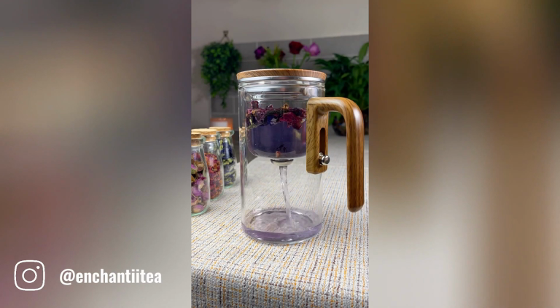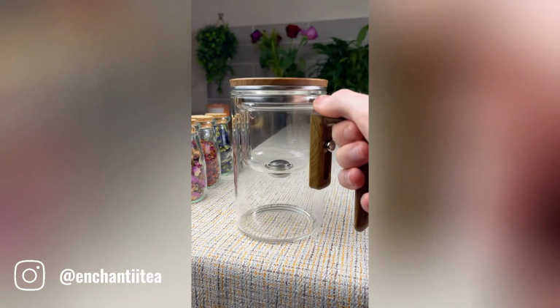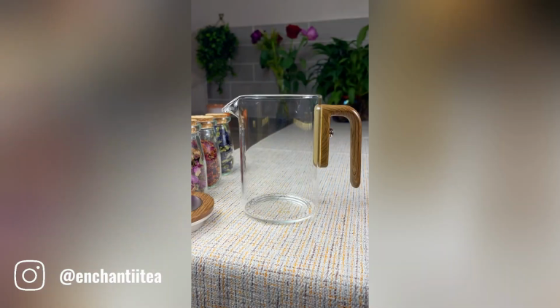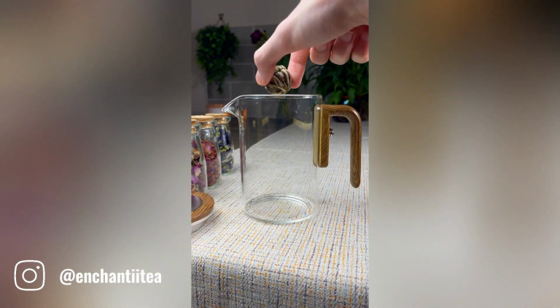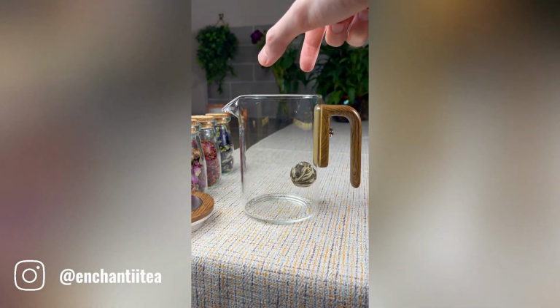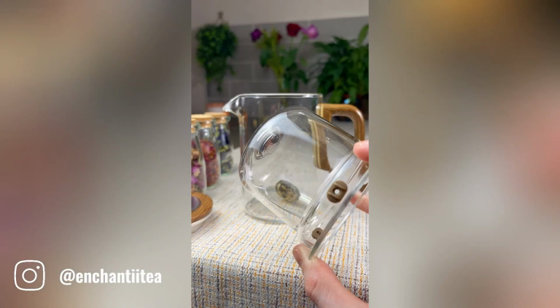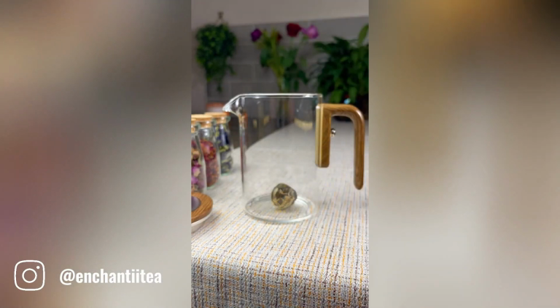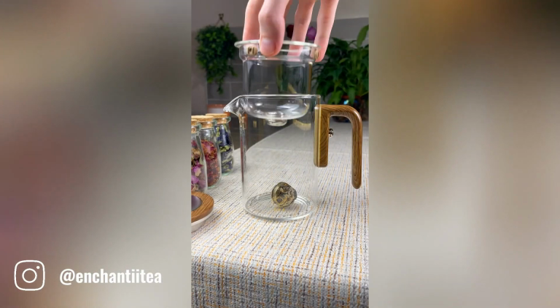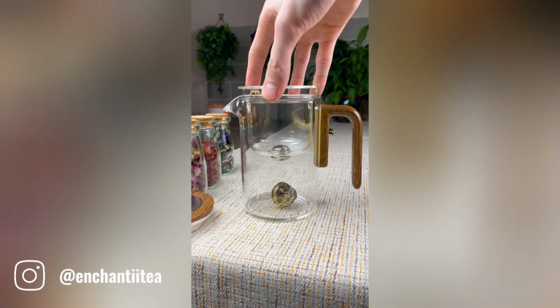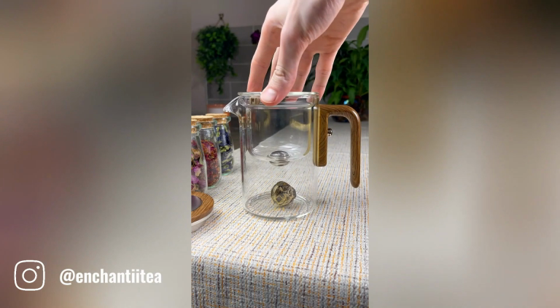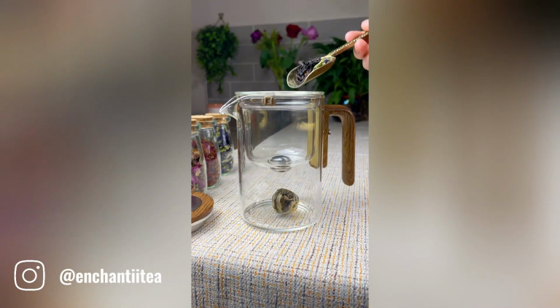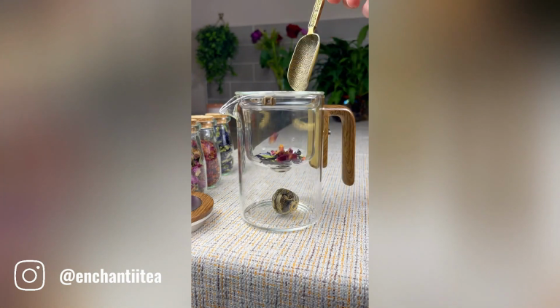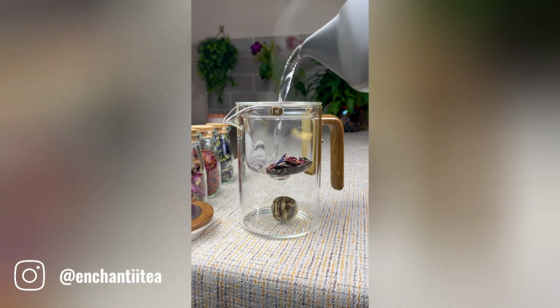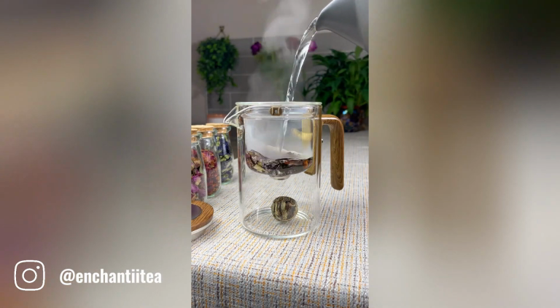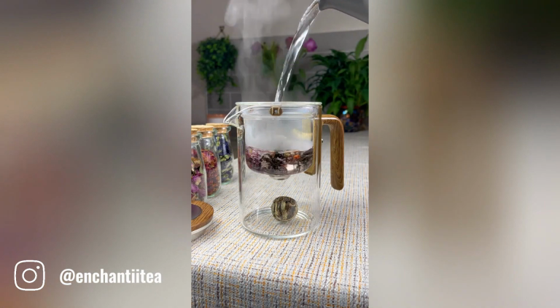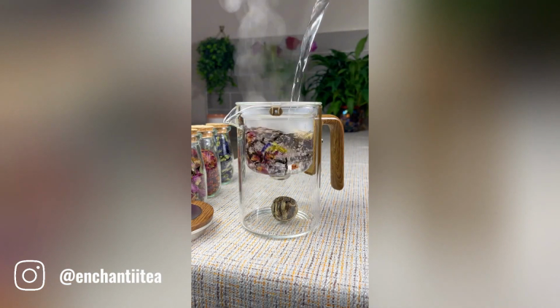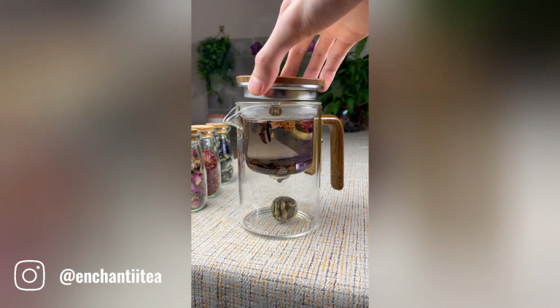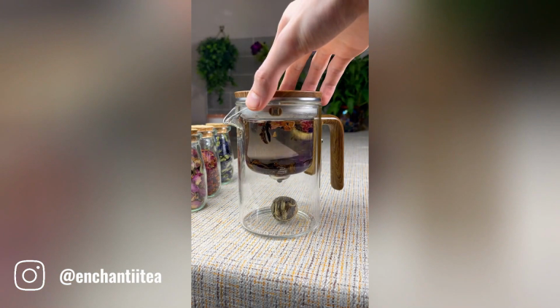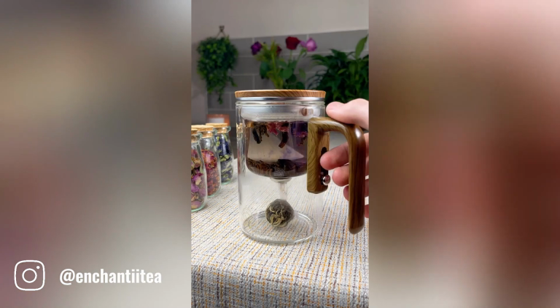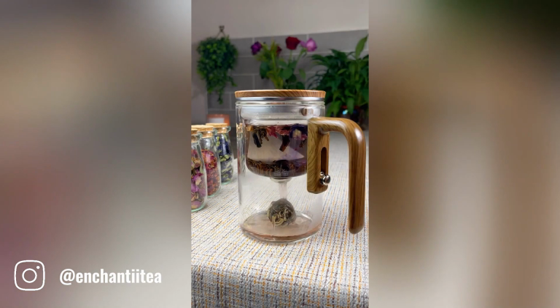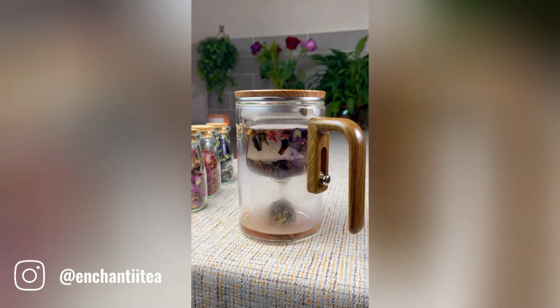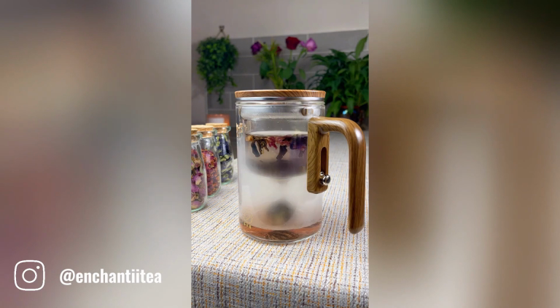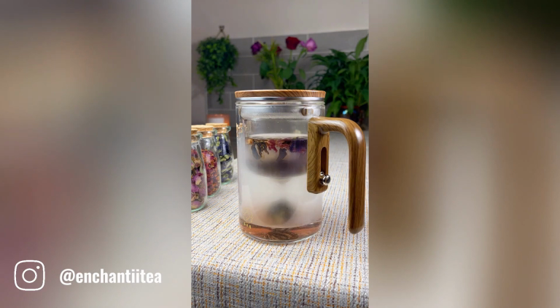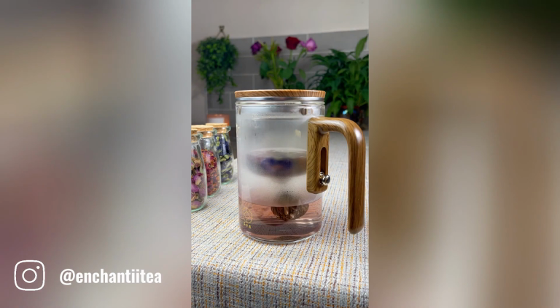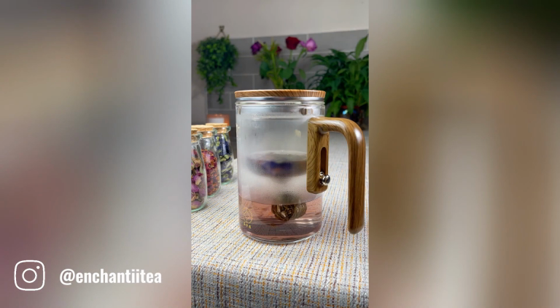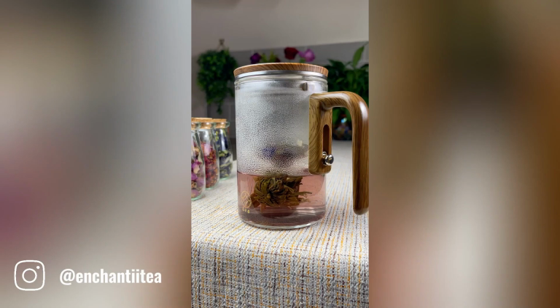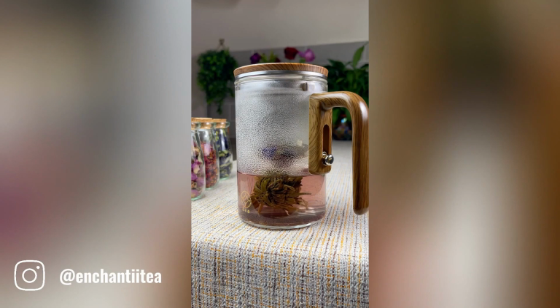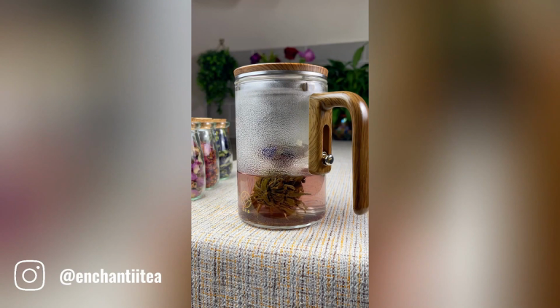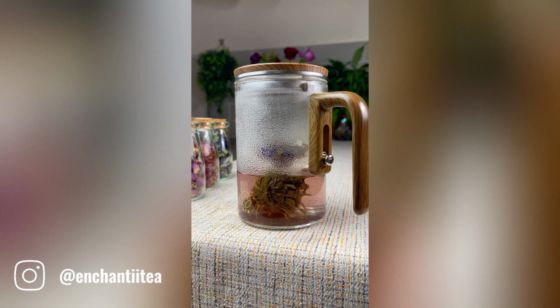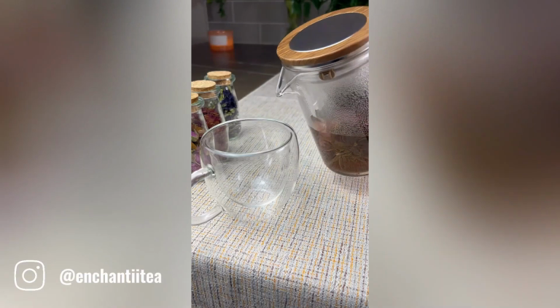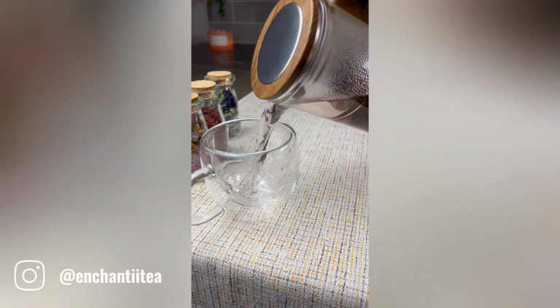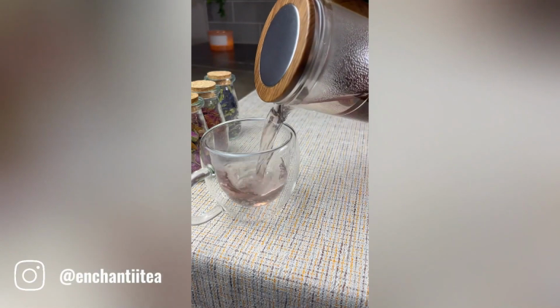Enchantiatia is a magical elixir brewed in the witchcraft teapot using a specific blend of herbs, flowers, and moonlit water. This potent potion is said to have the power to grant wishes, but only if the drinker is pure of heart and truly believes in the magic of the teapot.